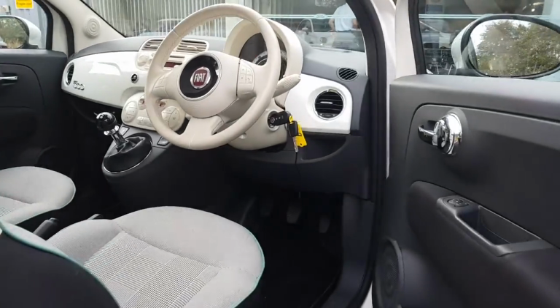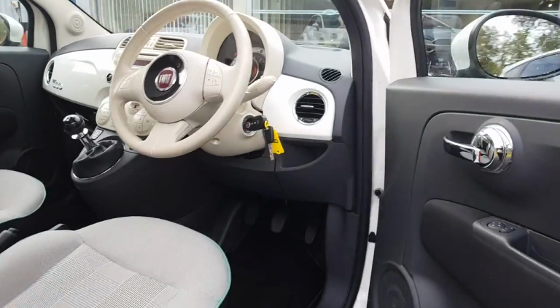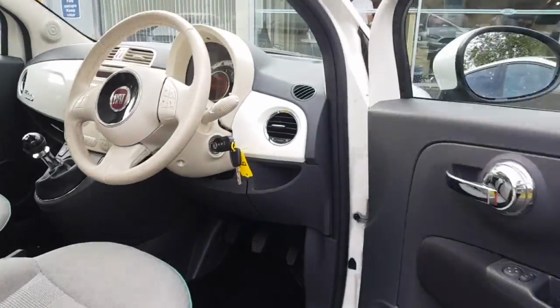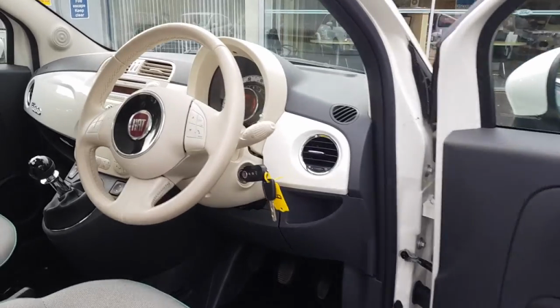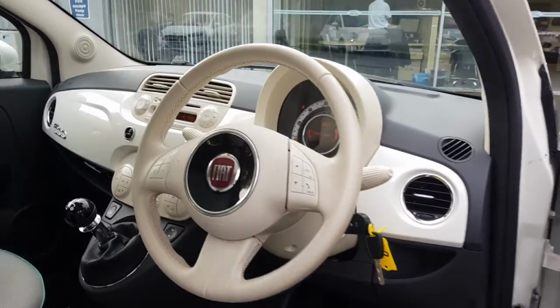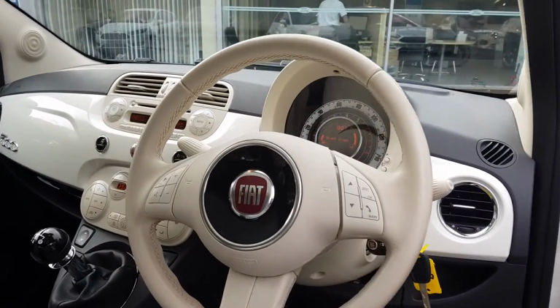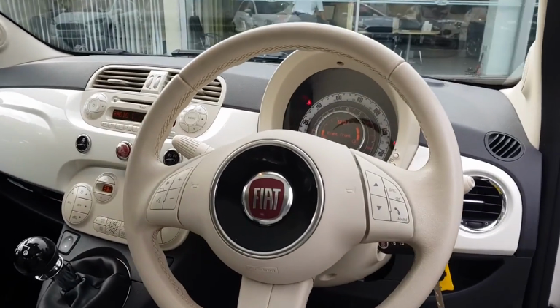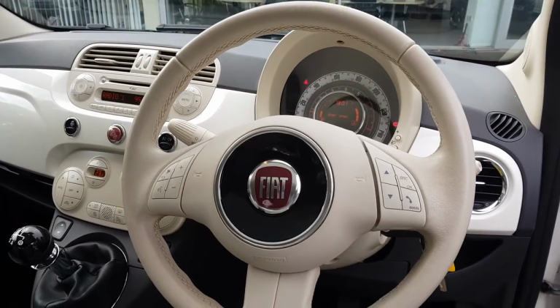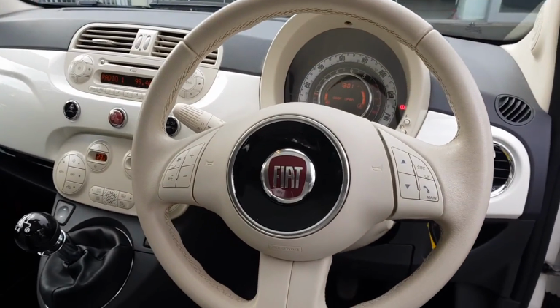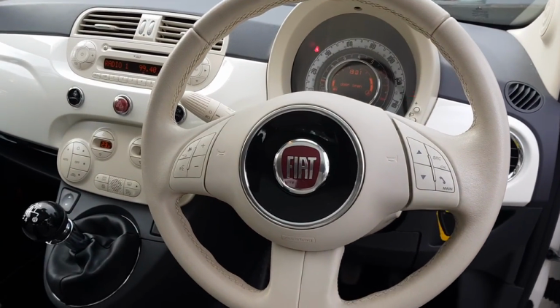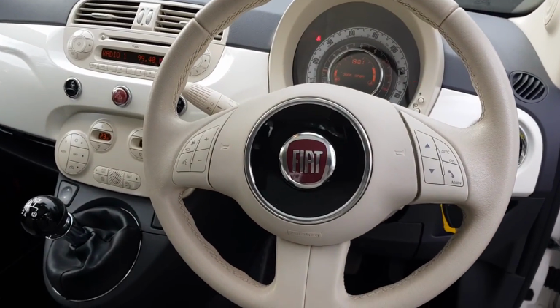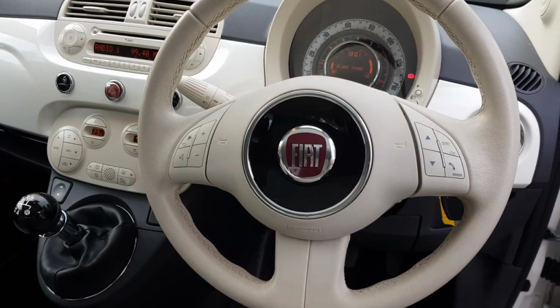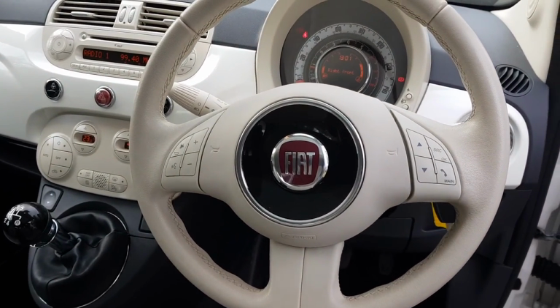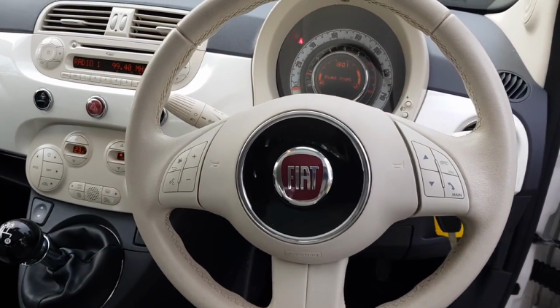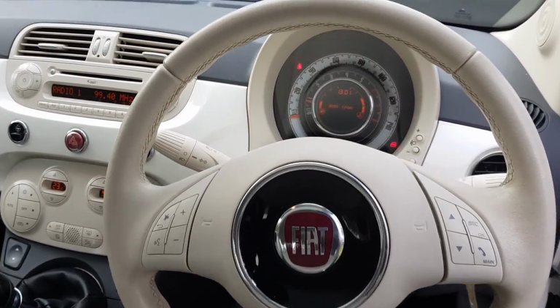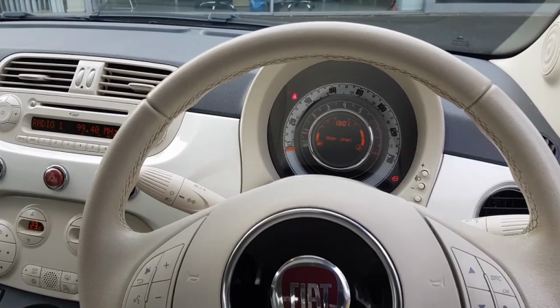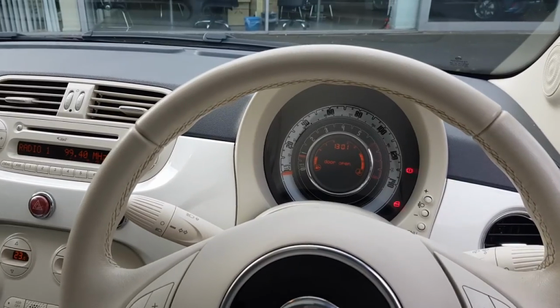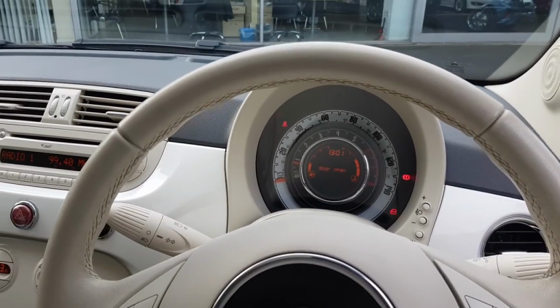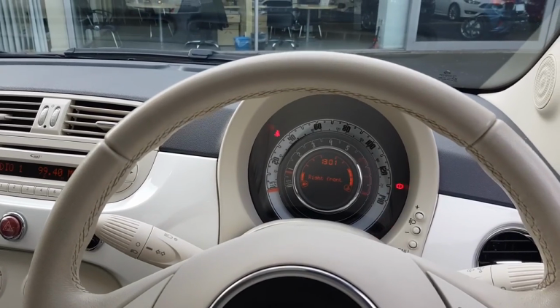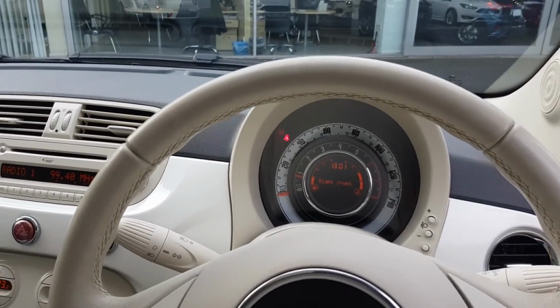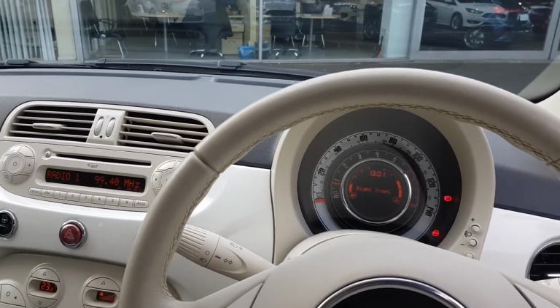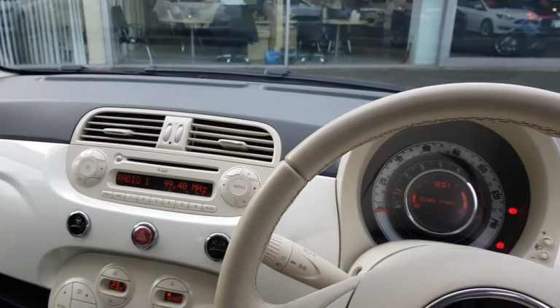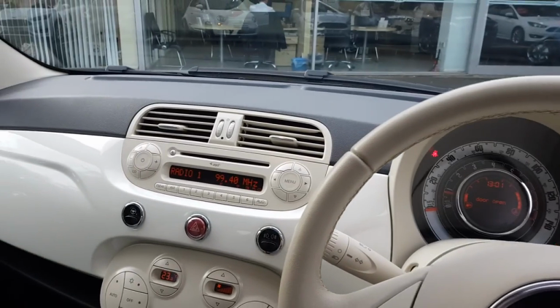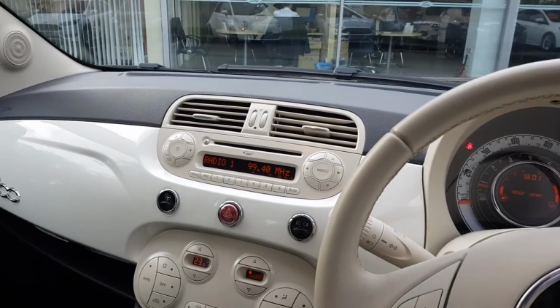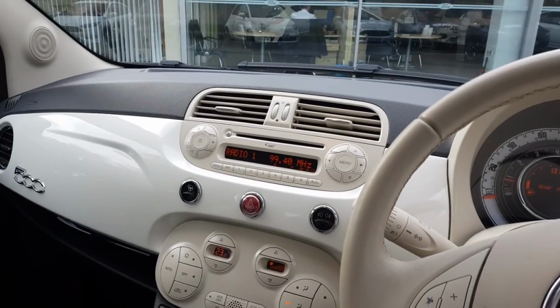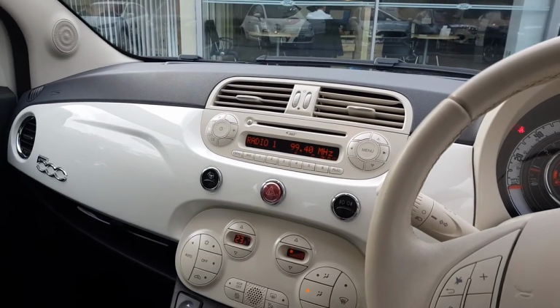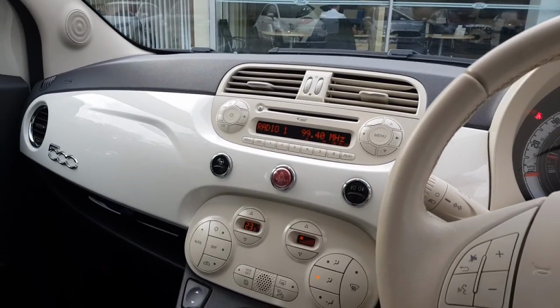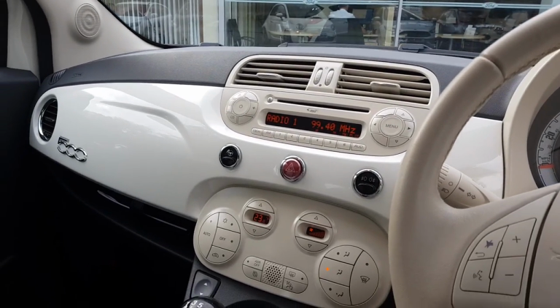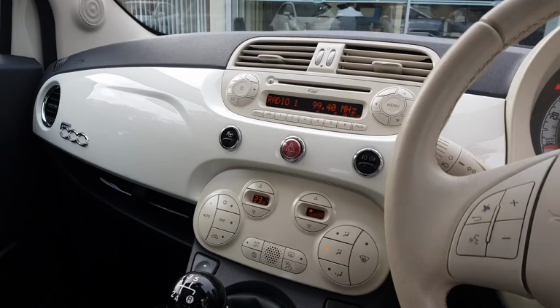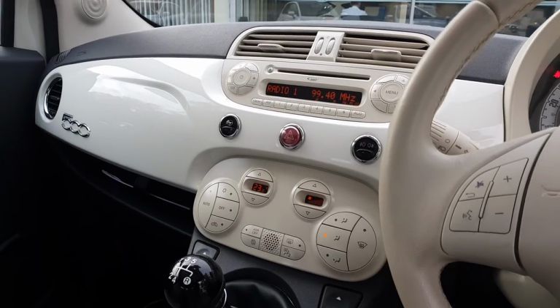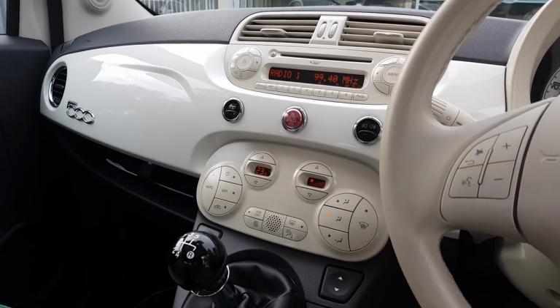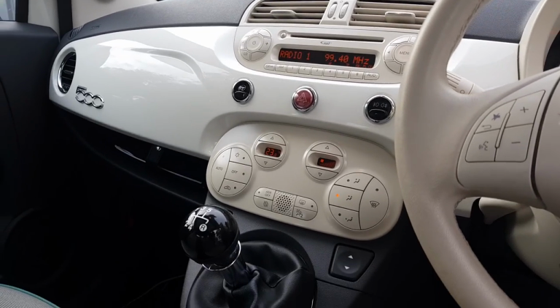Incredibly stylish interior as mentioned. Full leather steering wheel with controls for that digital display multimedia system. Full connectivity for that can be found online, as well as the heating controls with air conditioning.